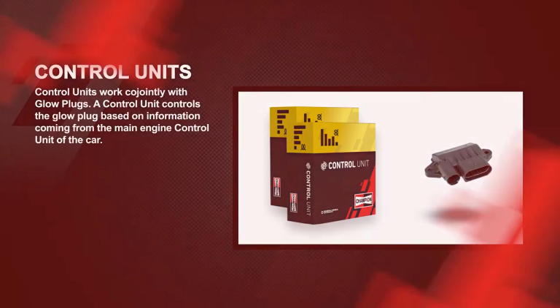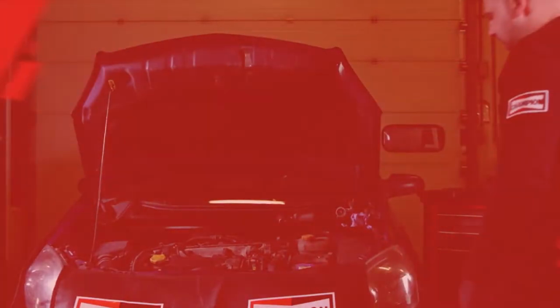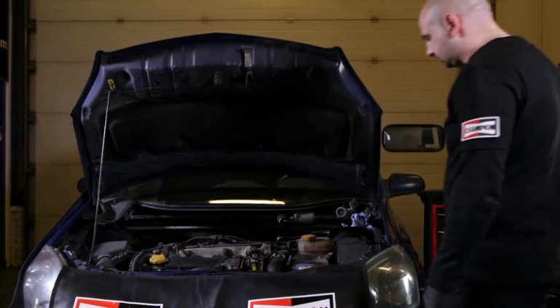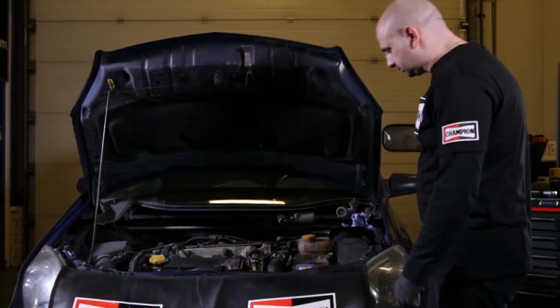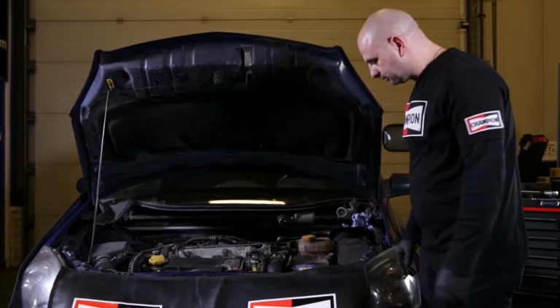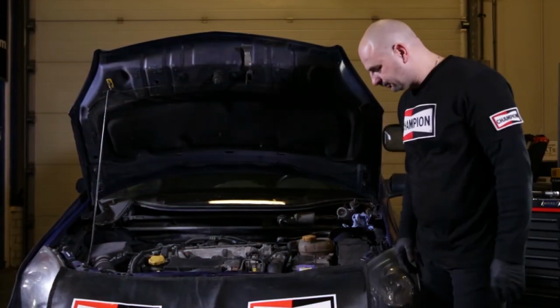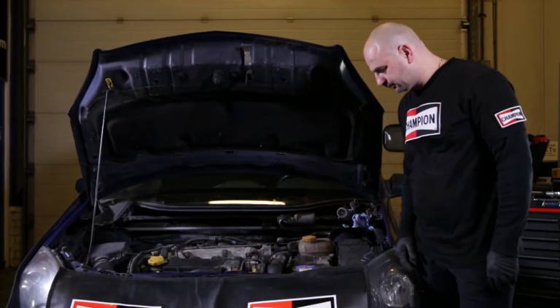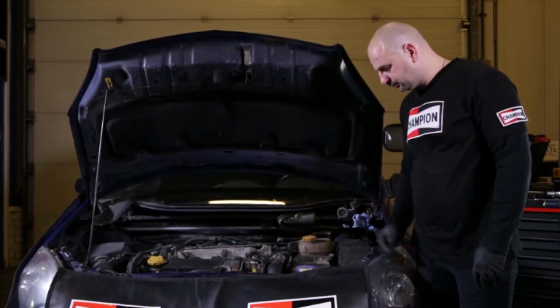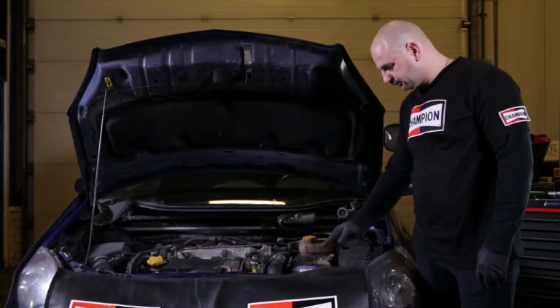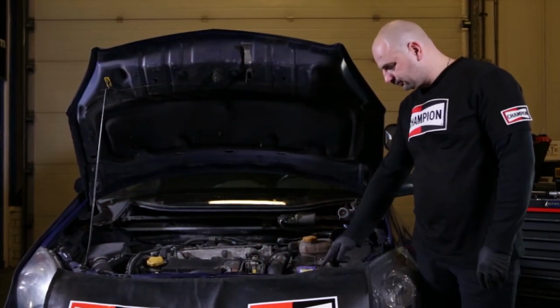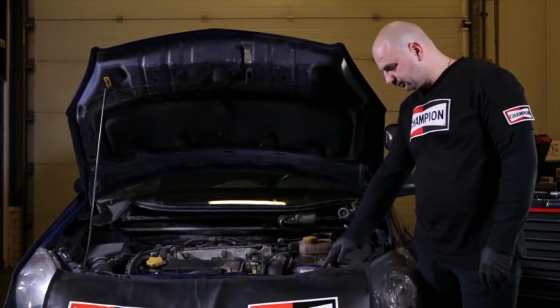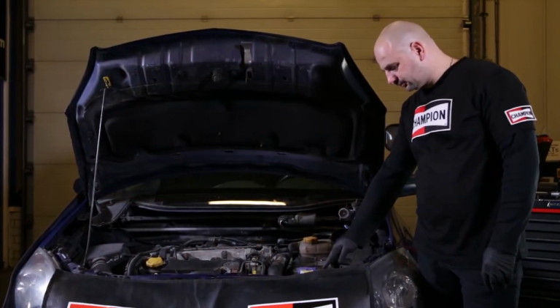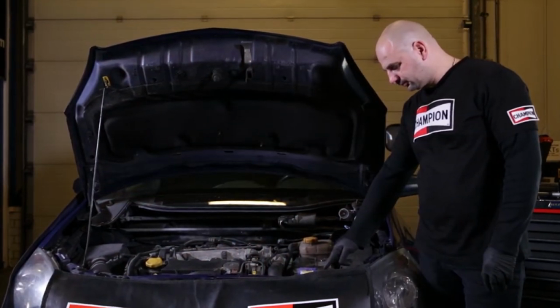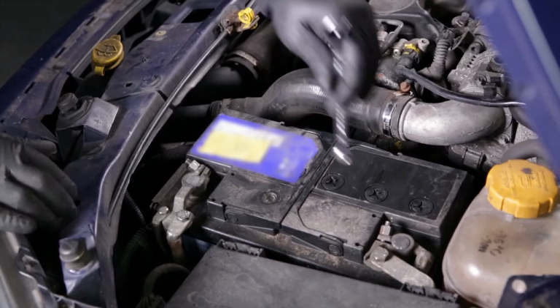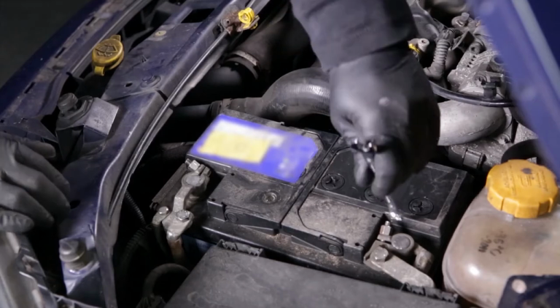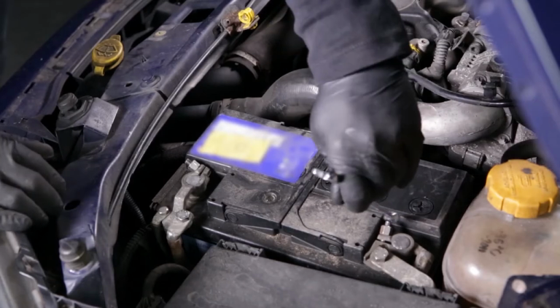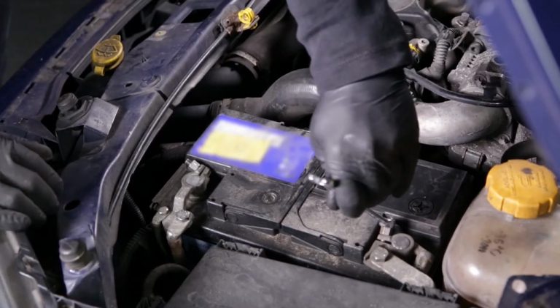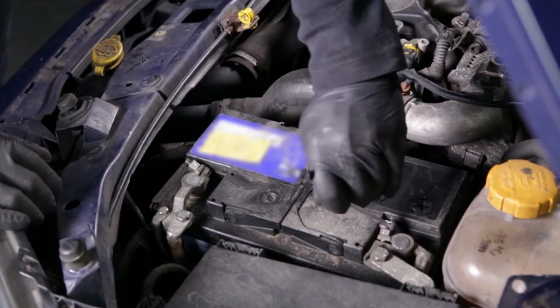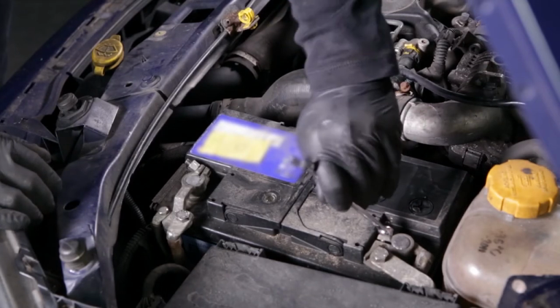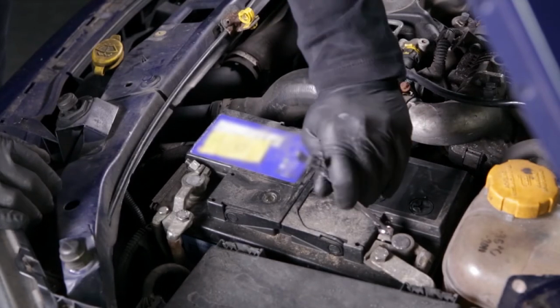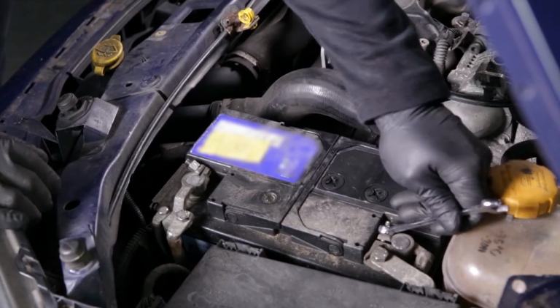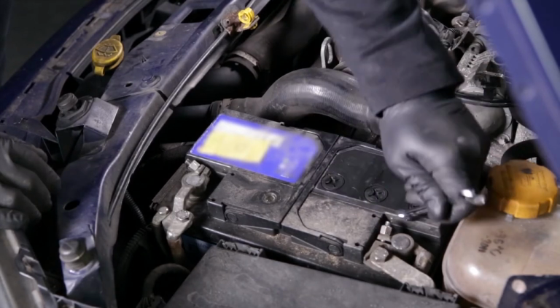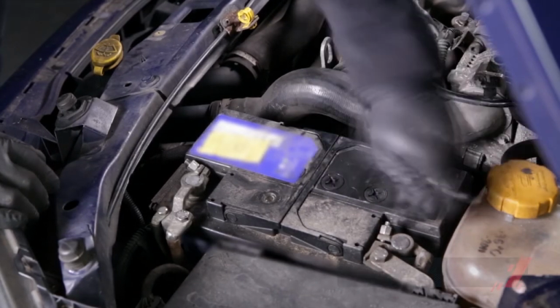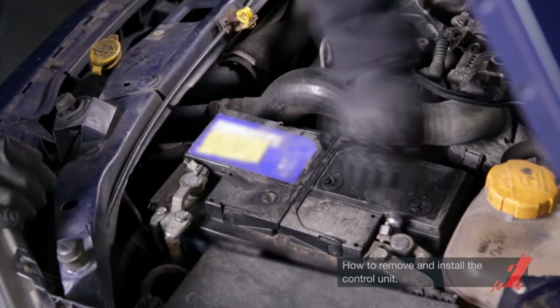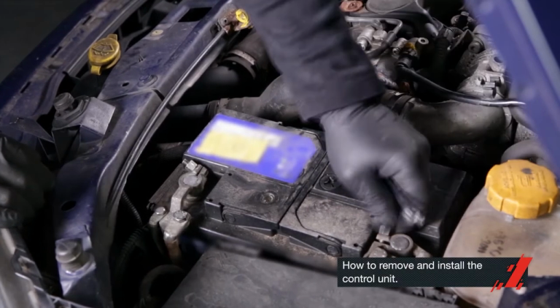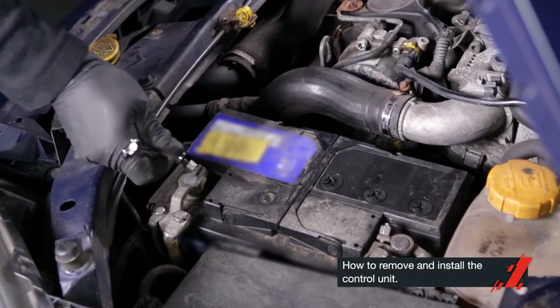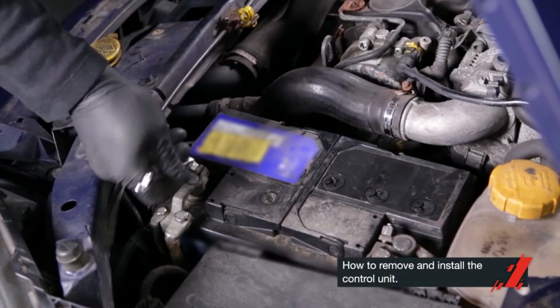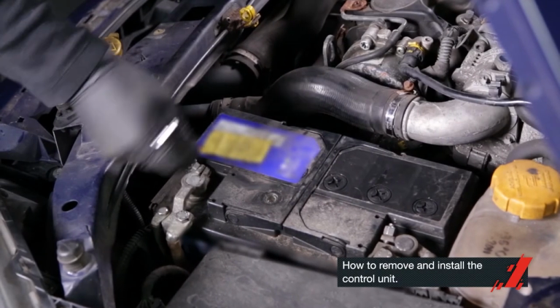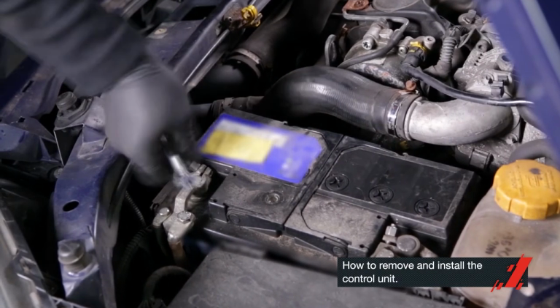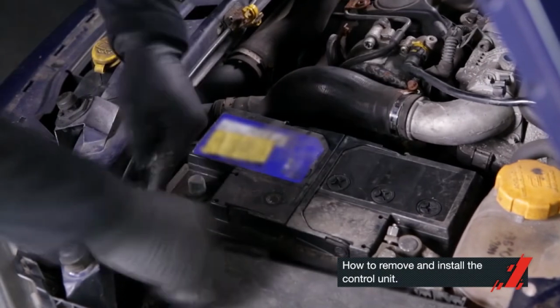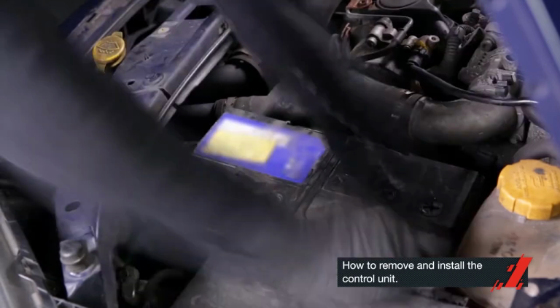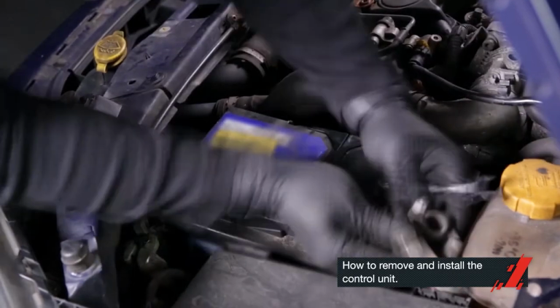Because I wasn't sure on how to install the glow plug control unit, I asked my friend John. He's a mechanic. John showed me how to remove and install the control unit.